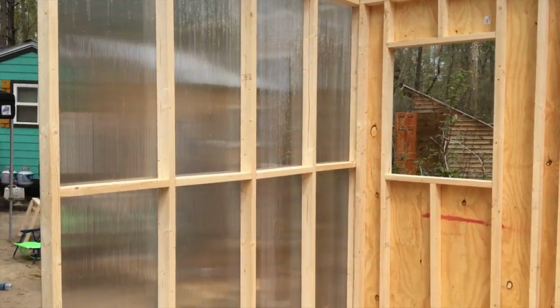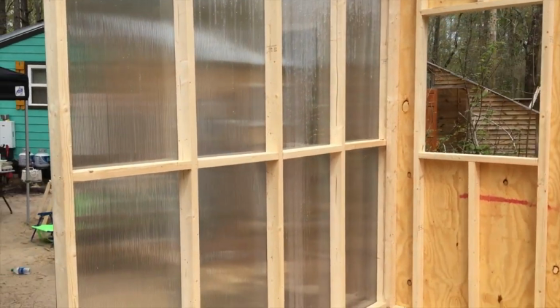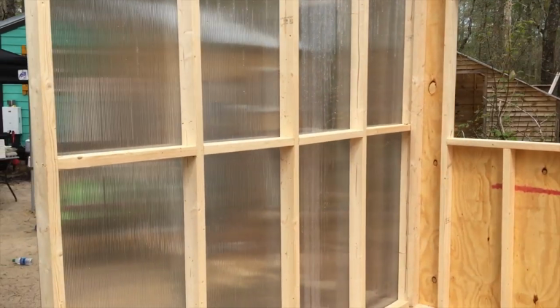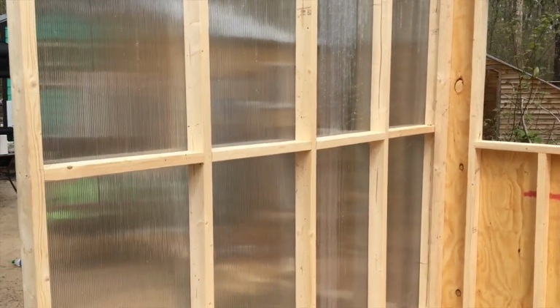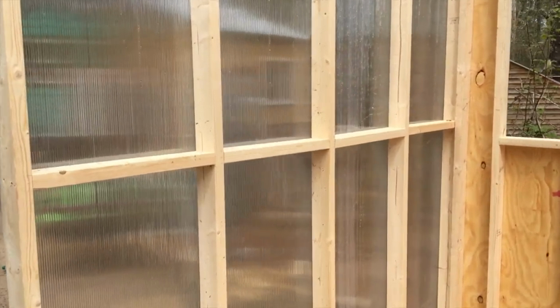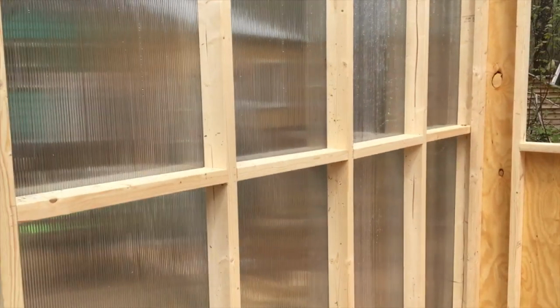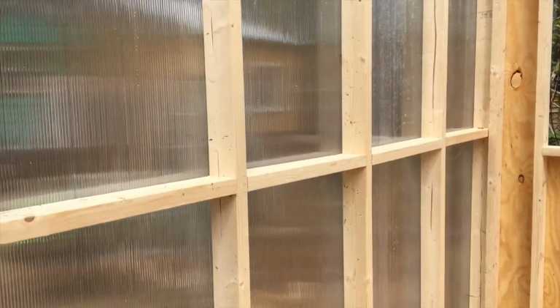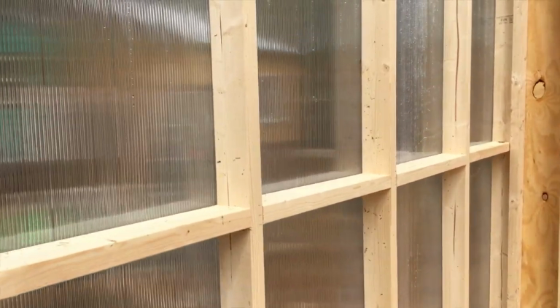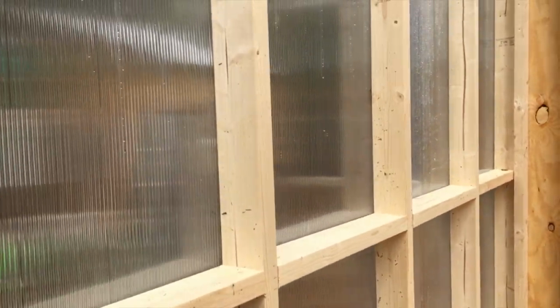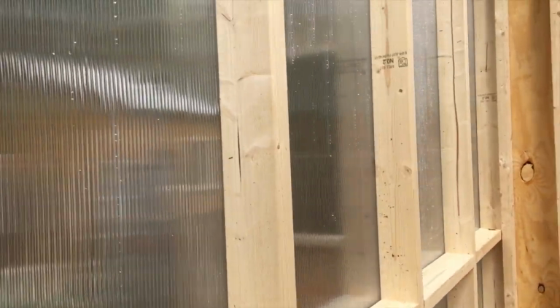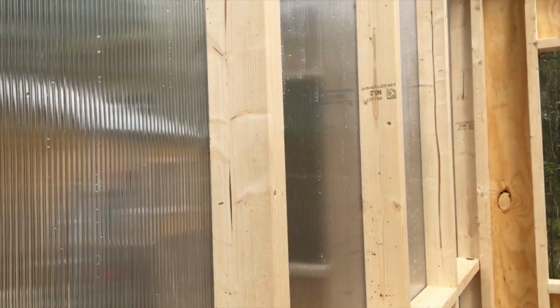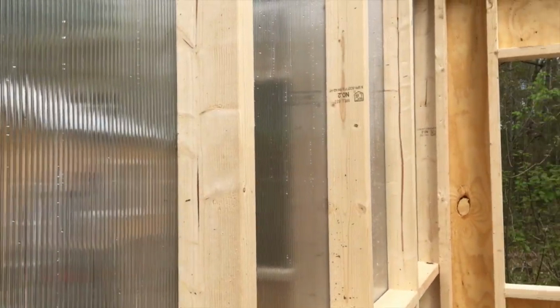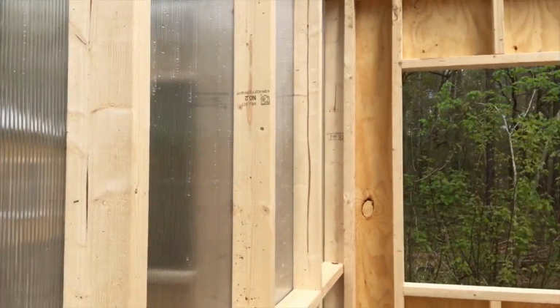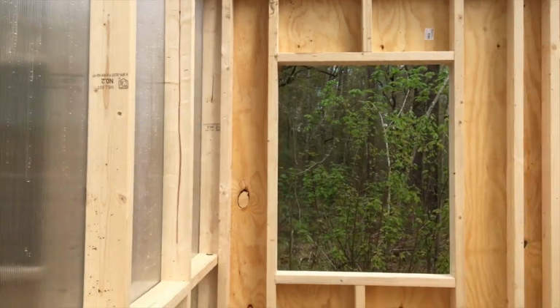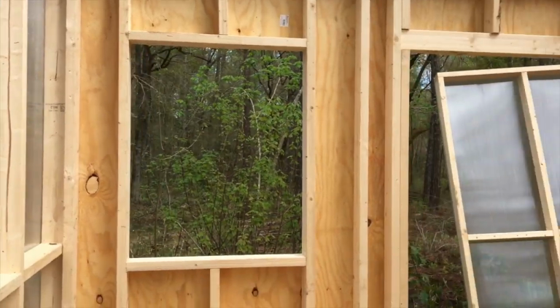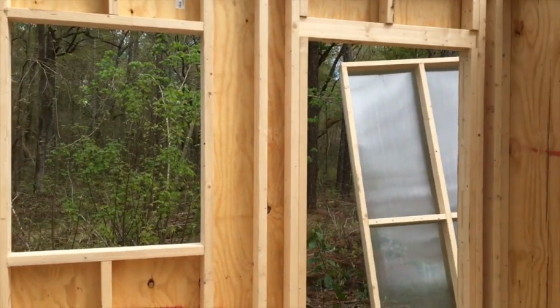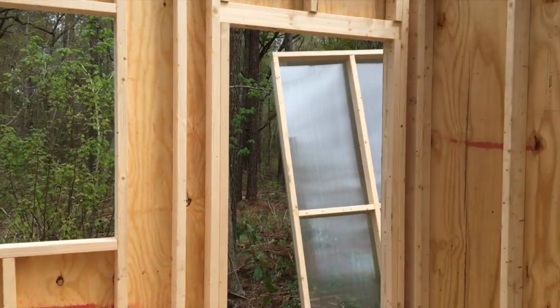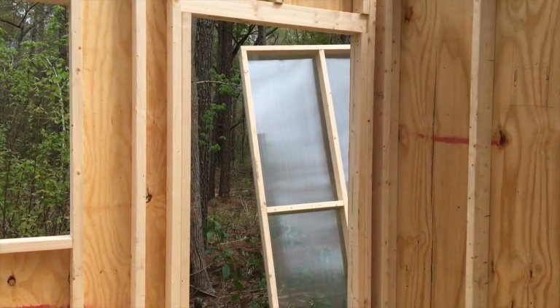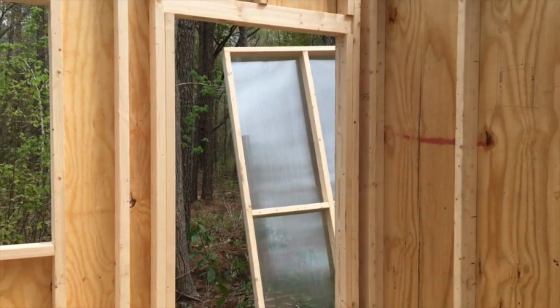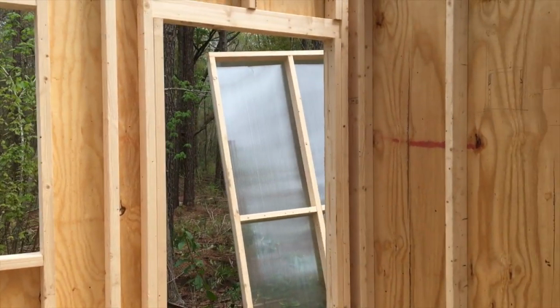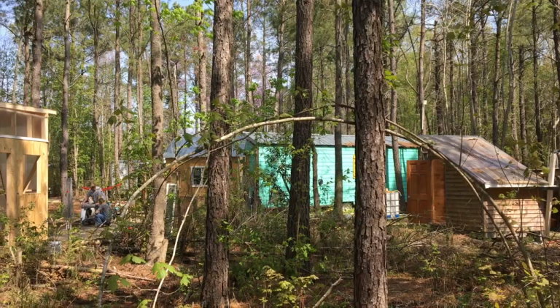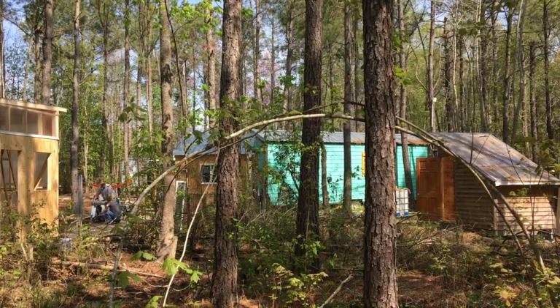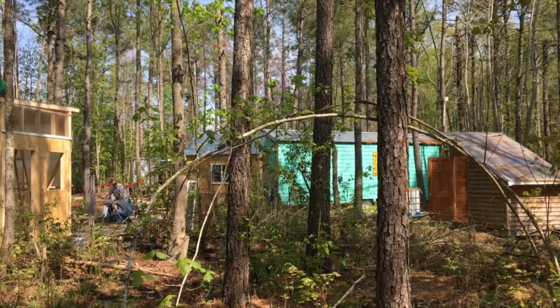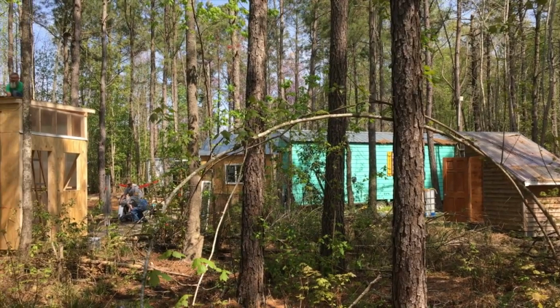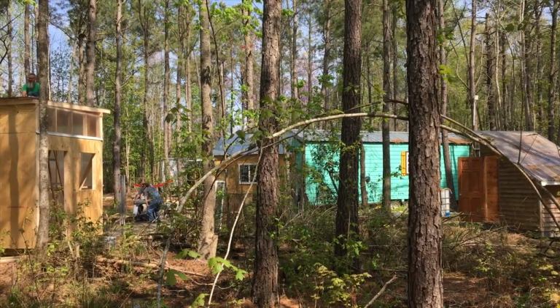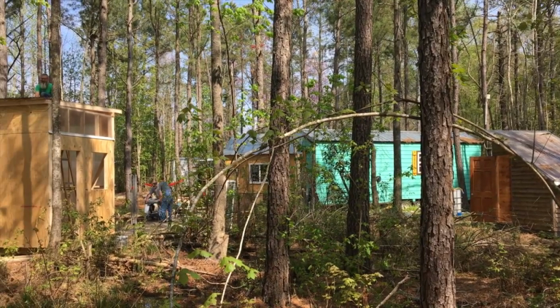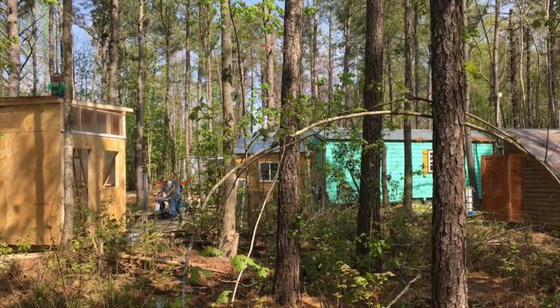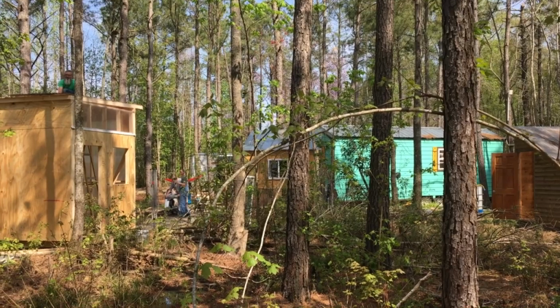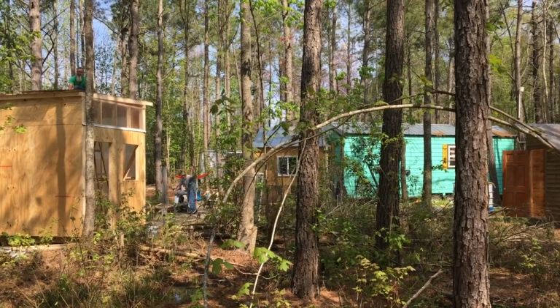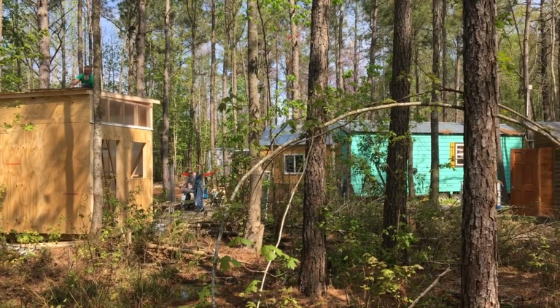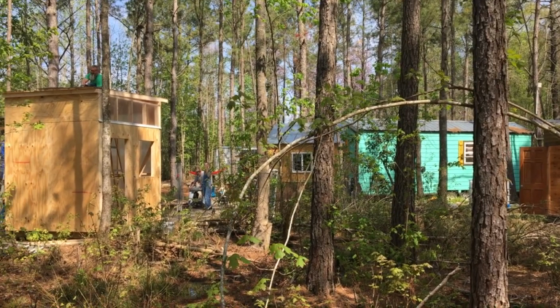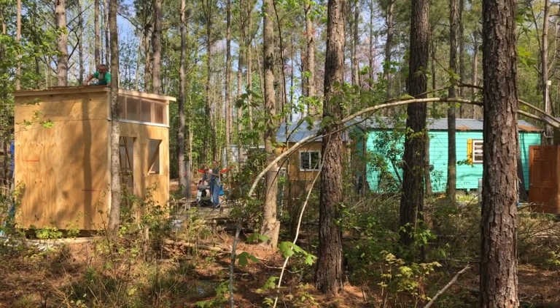Close up on this Tuftex stuff — I'm loving it. Been using it a lot lately in an art studio and other buildings. There's another panelized piece in the back right there.